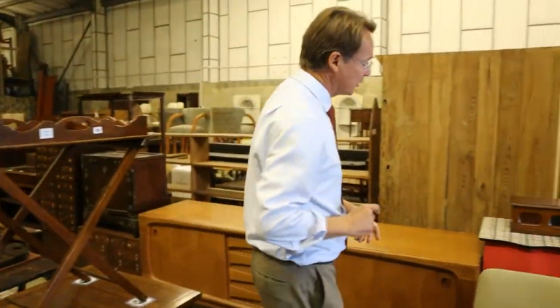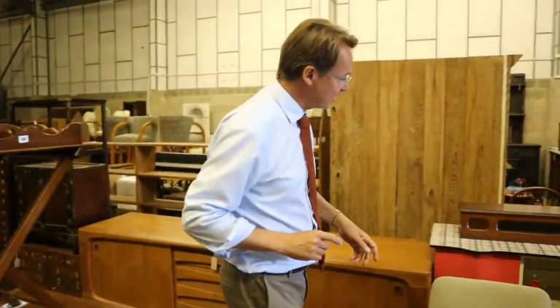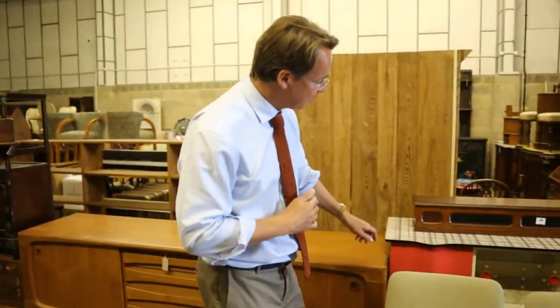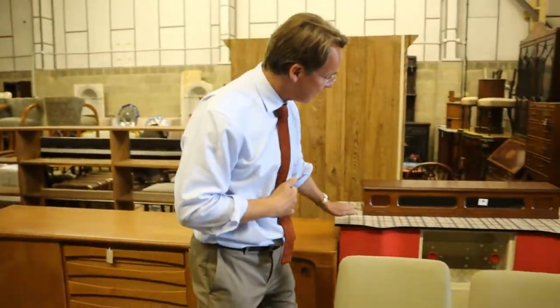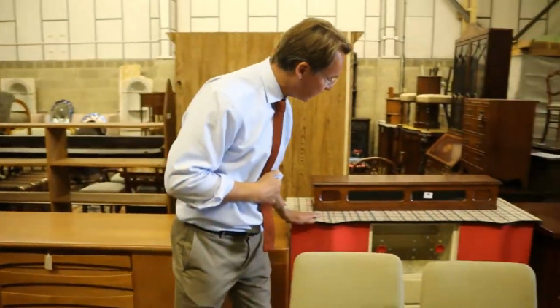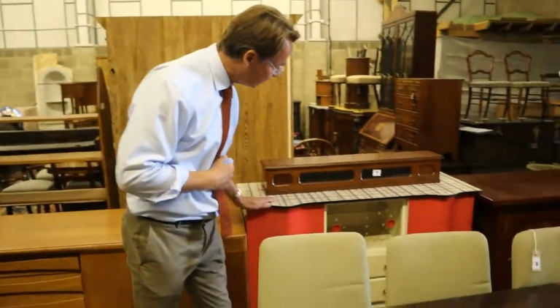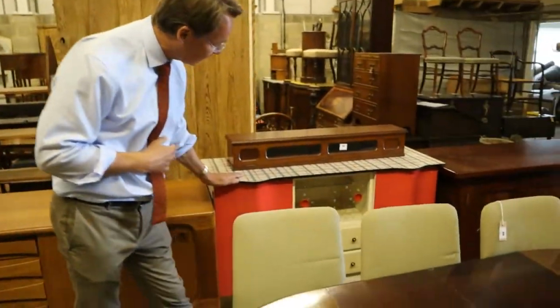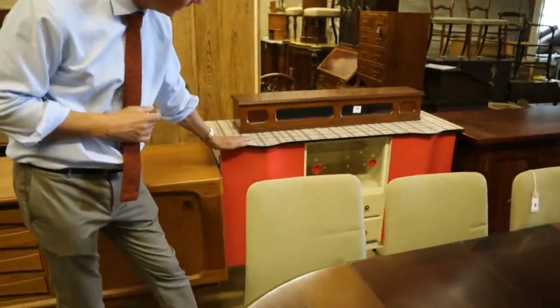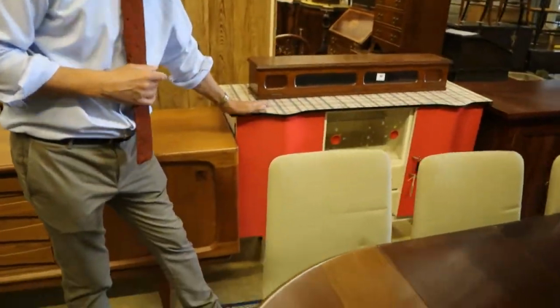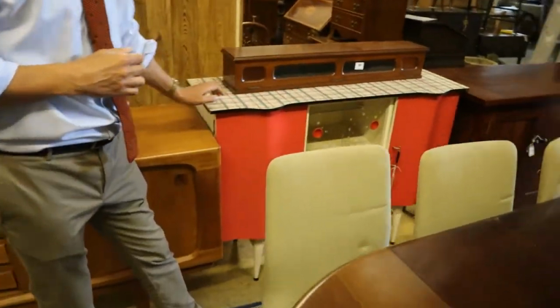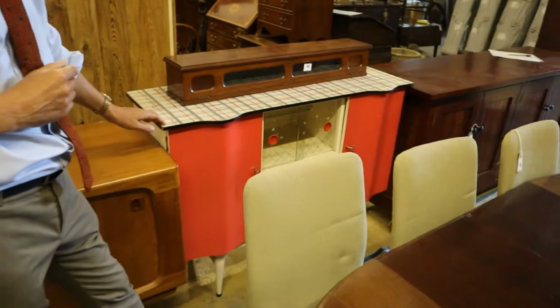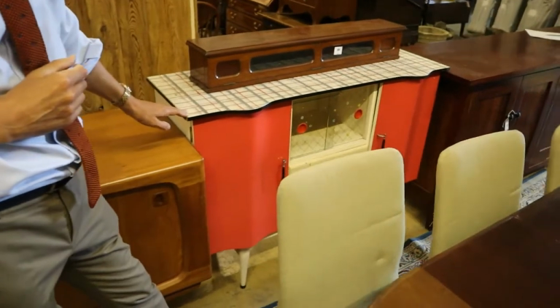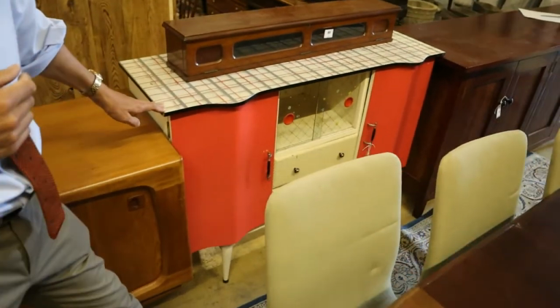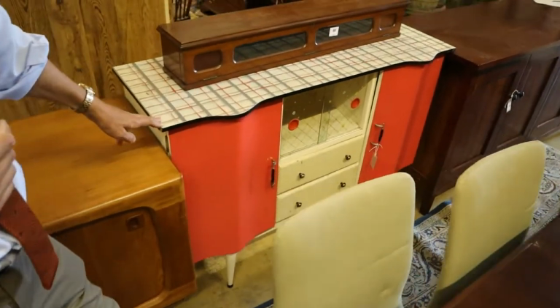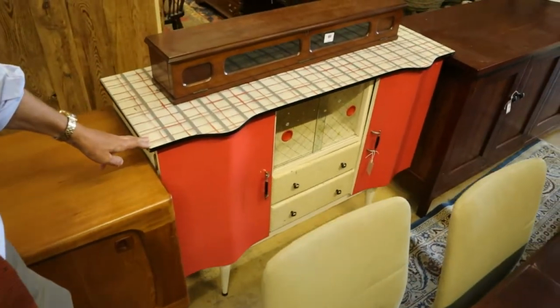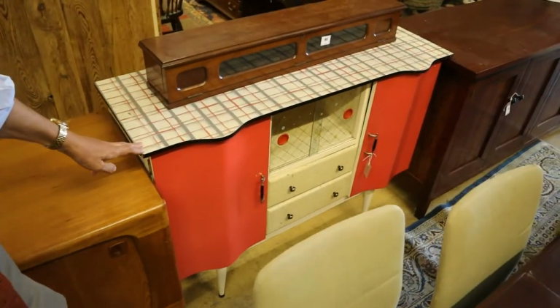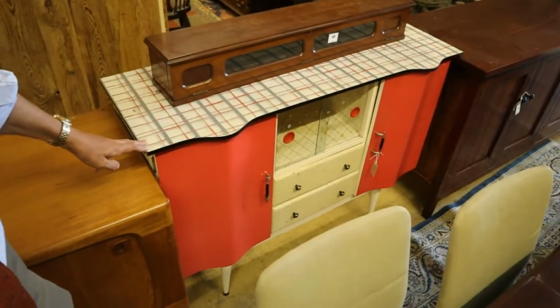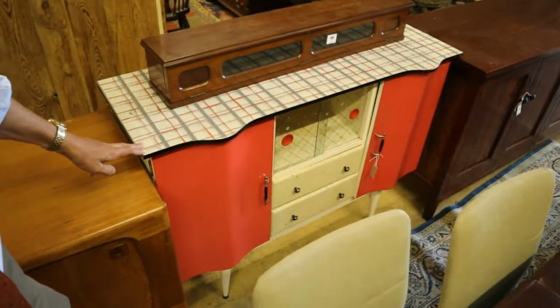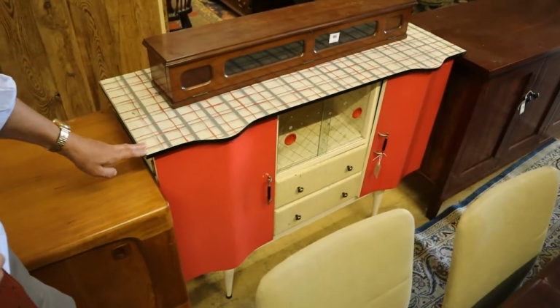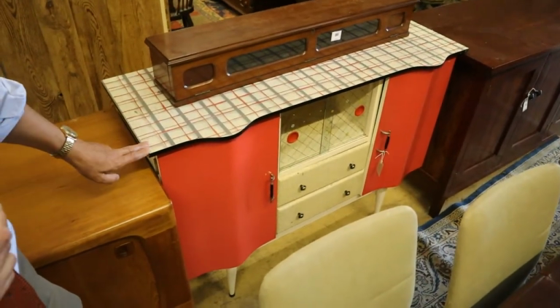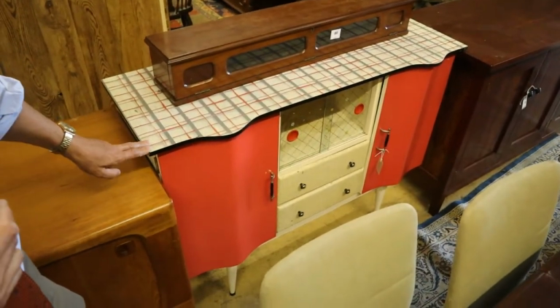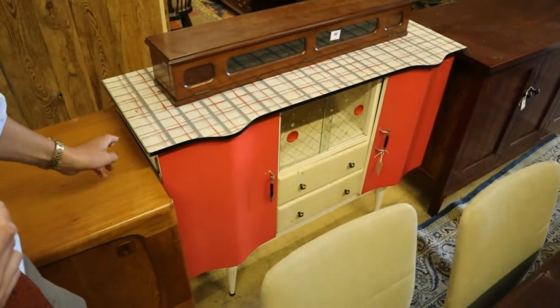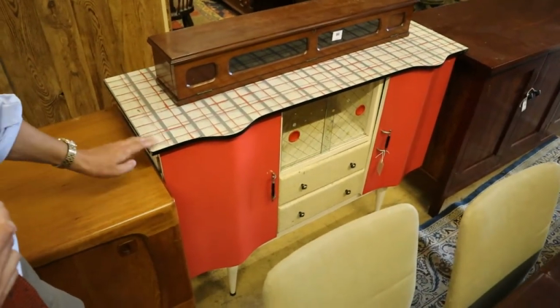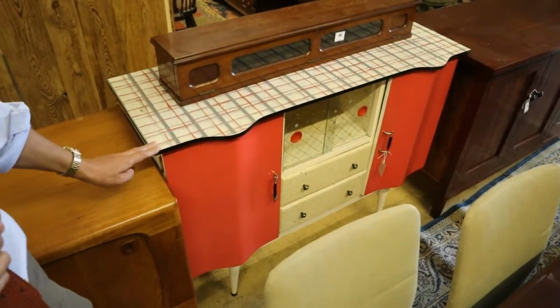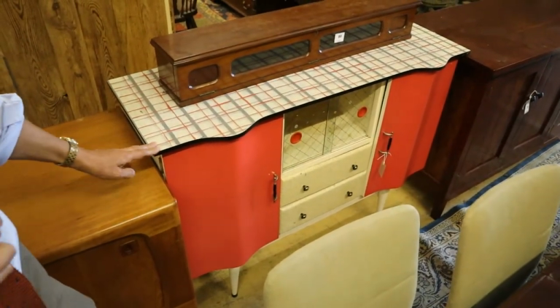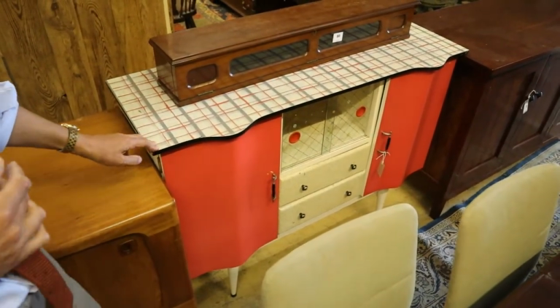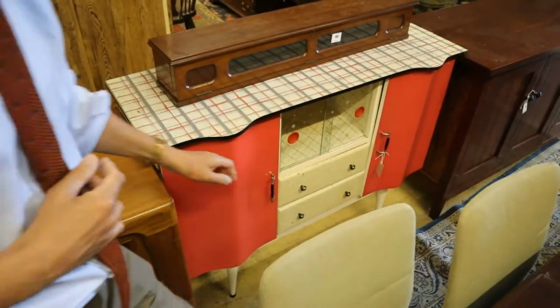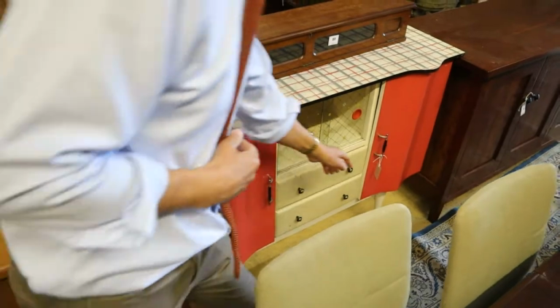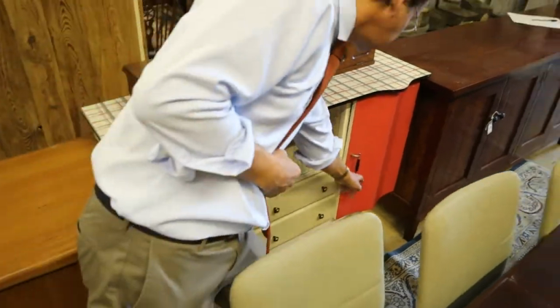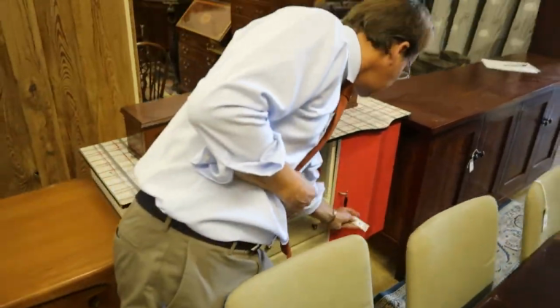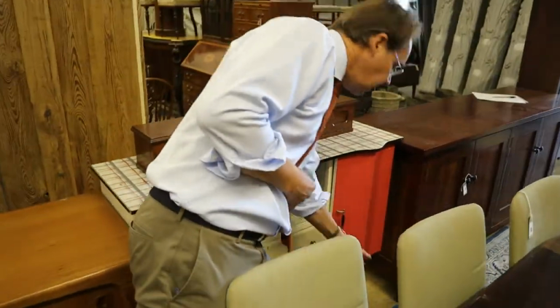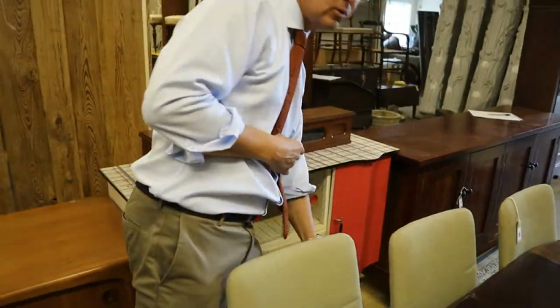Look at that — a 1950s kitchen cabinet. Not many of those survive; it's a sort of funky retro thing. That is lot 81.